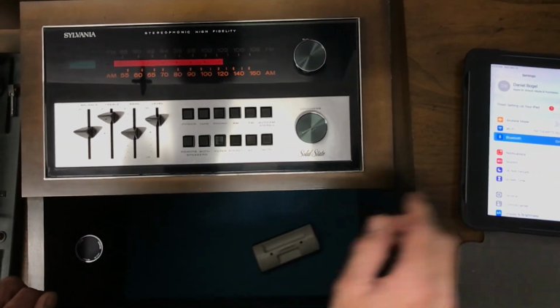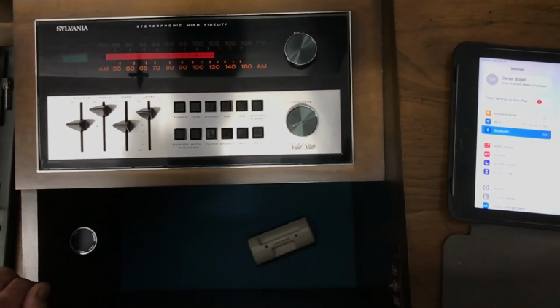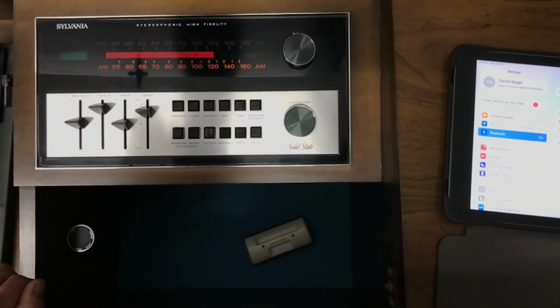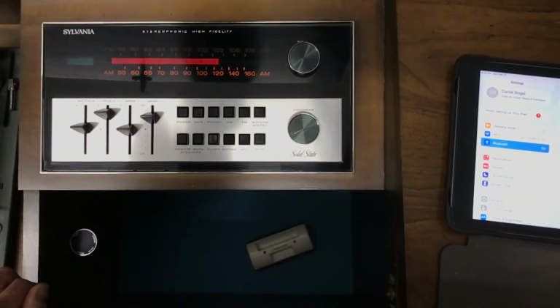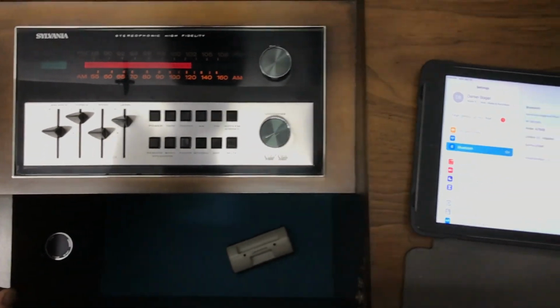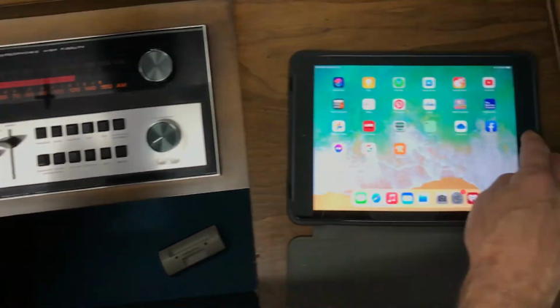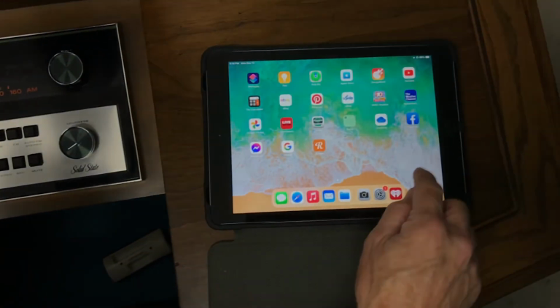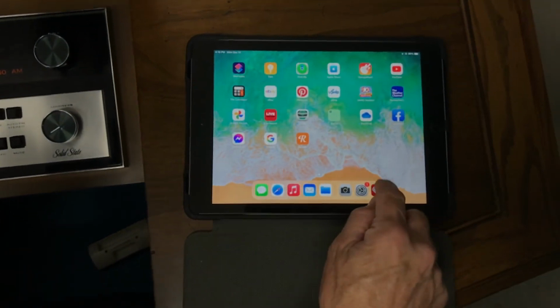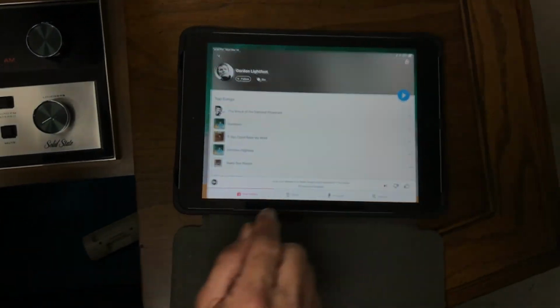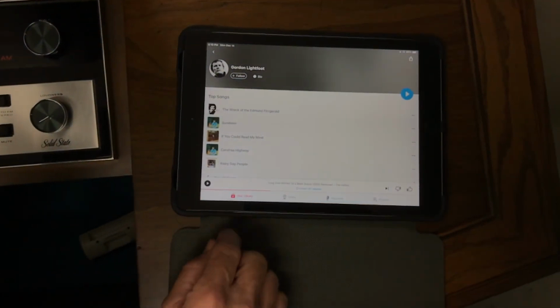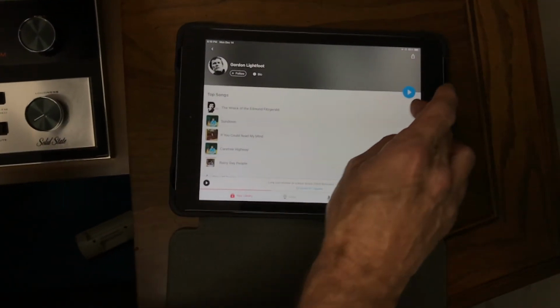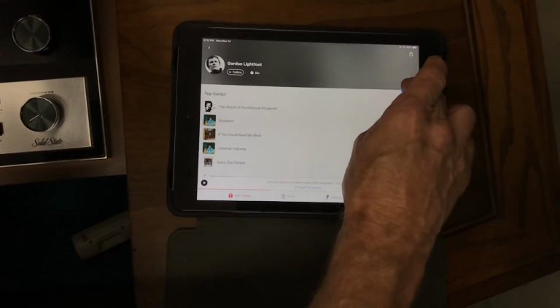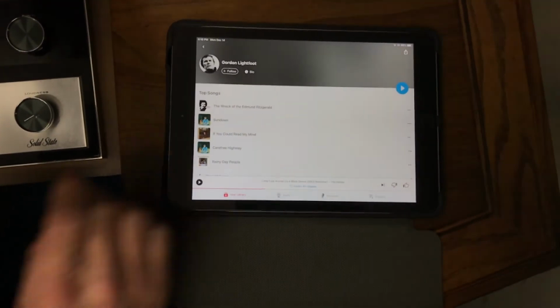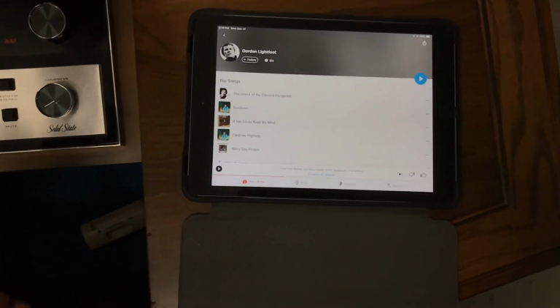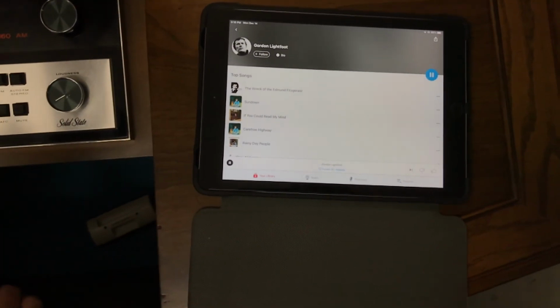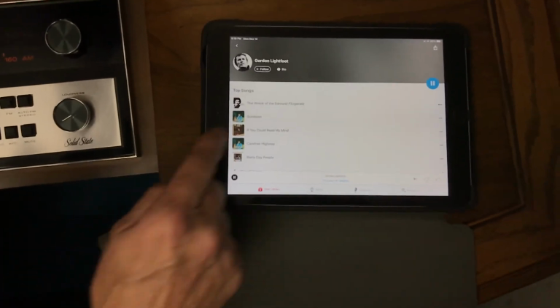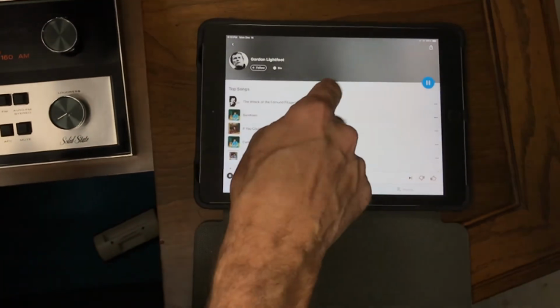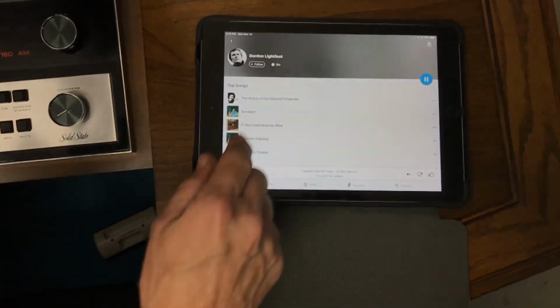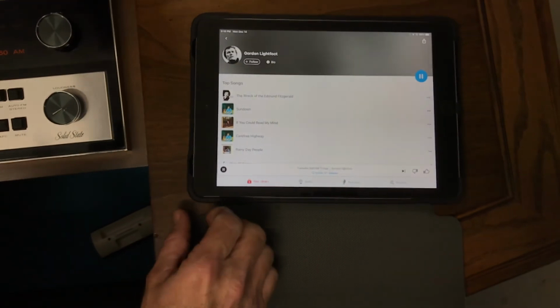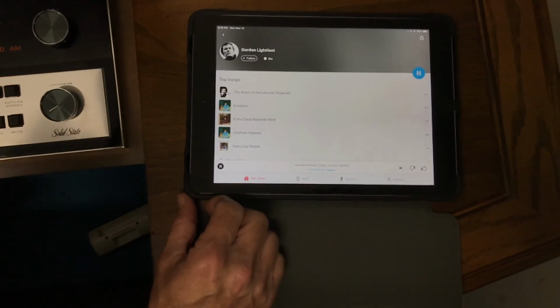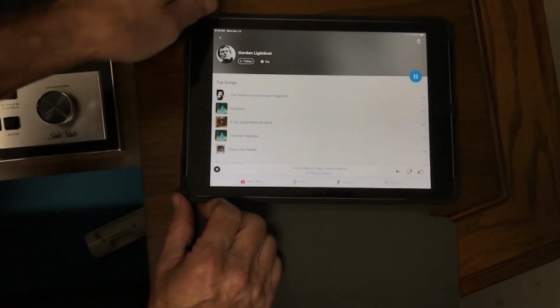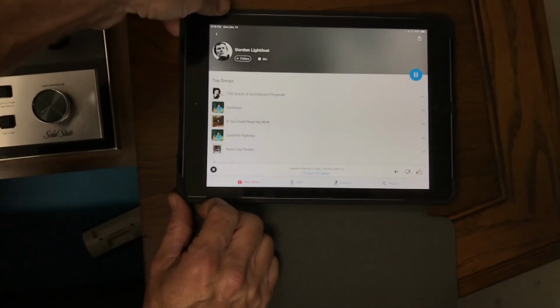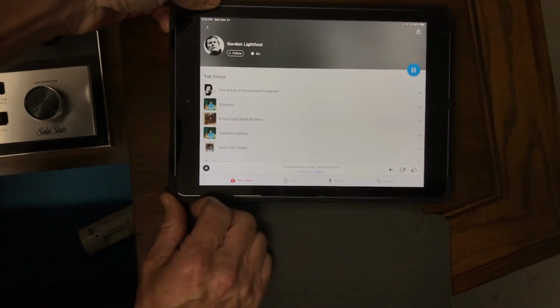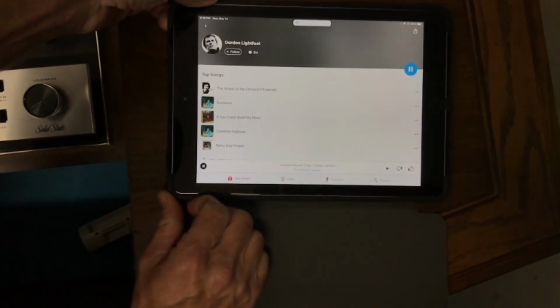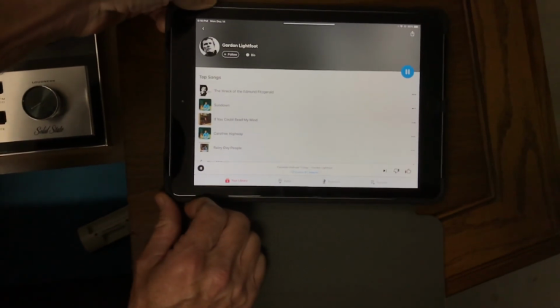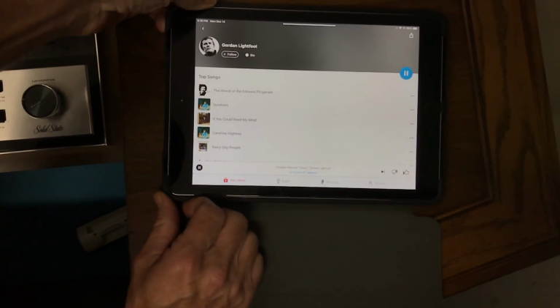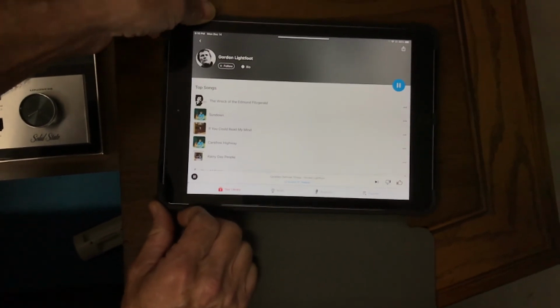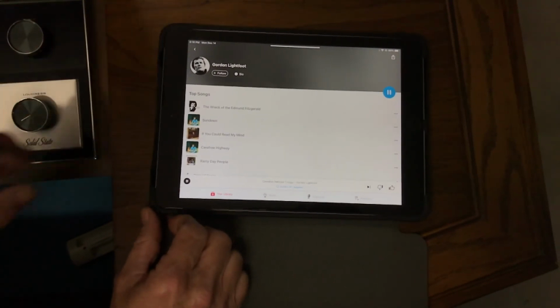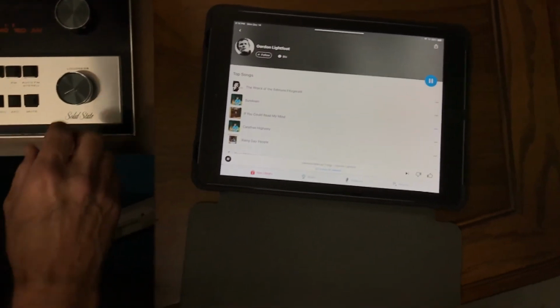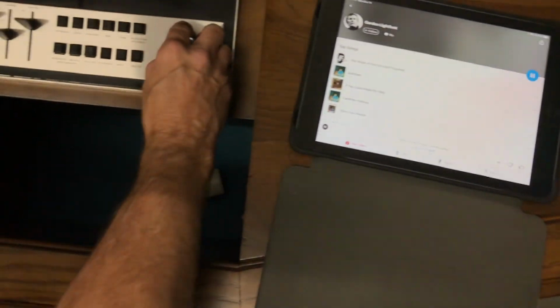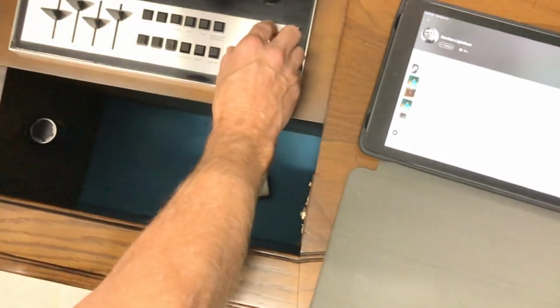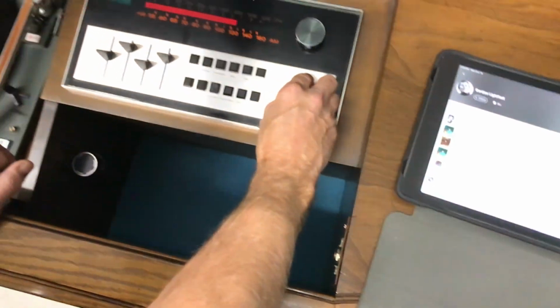All right, so we'll go over to here and get our streaming device. Make sure the volume on your streaming device is all the way up, and then you control your volume here on the console.